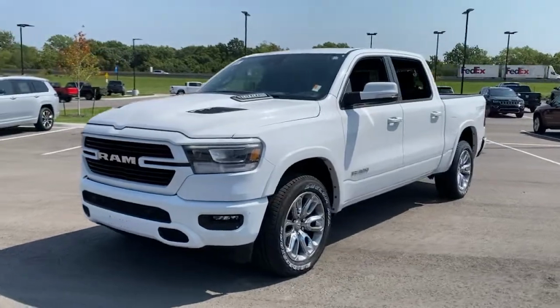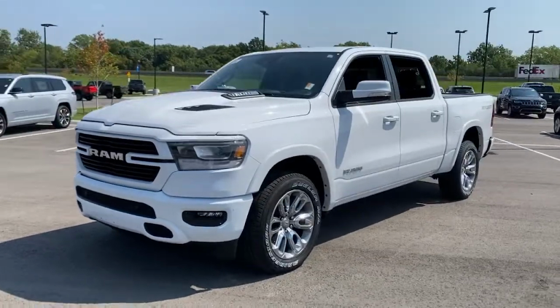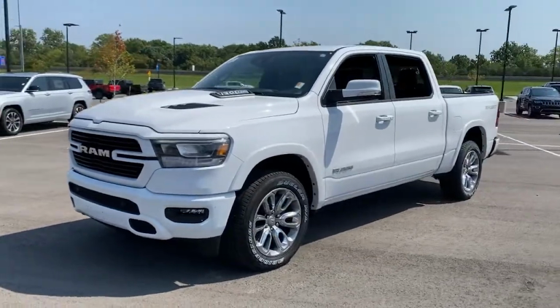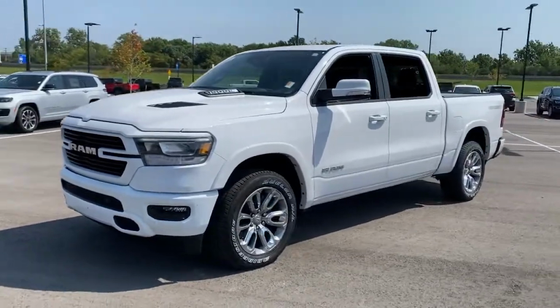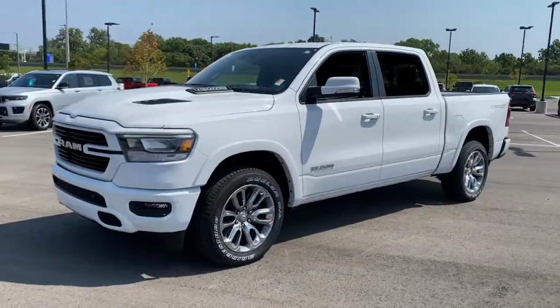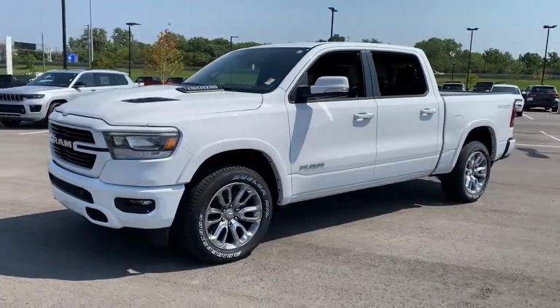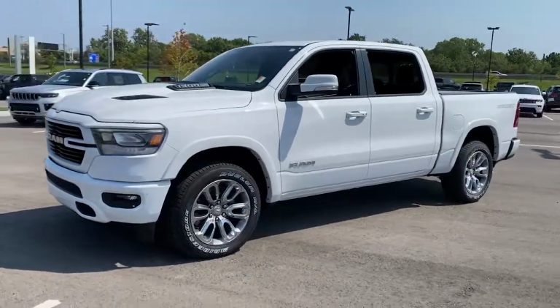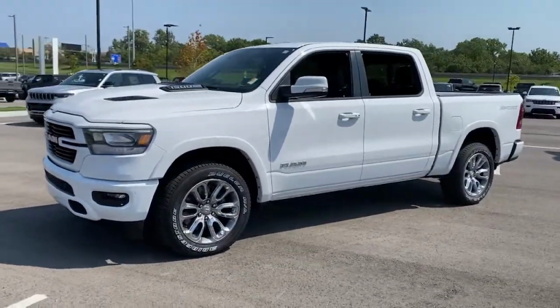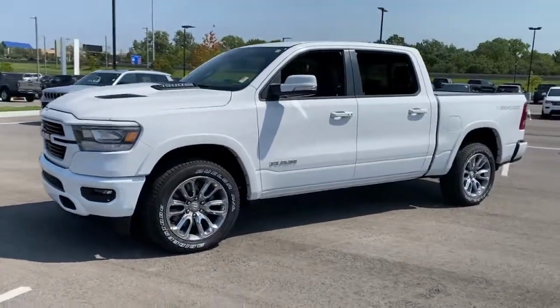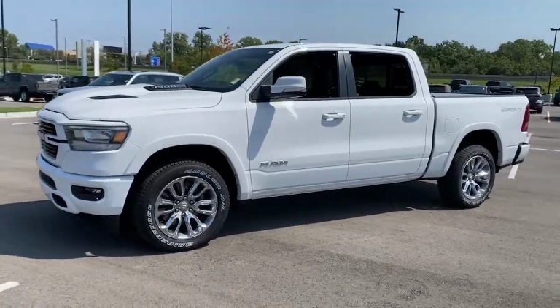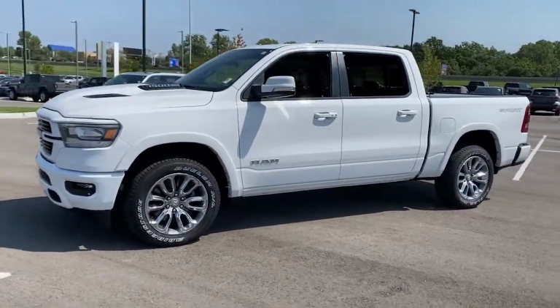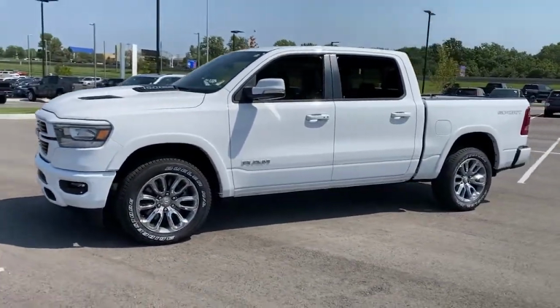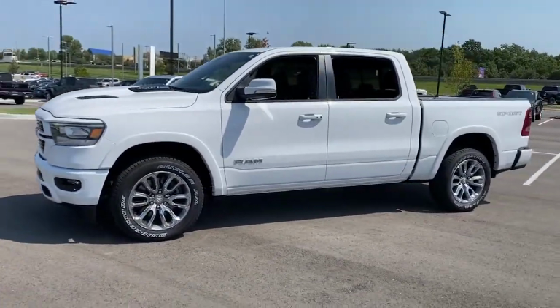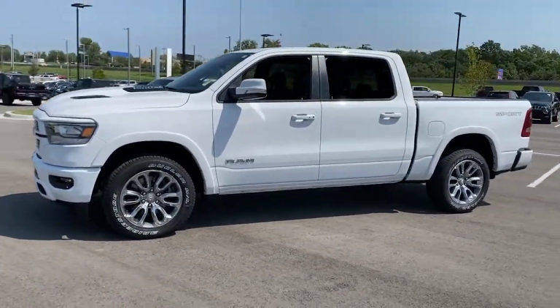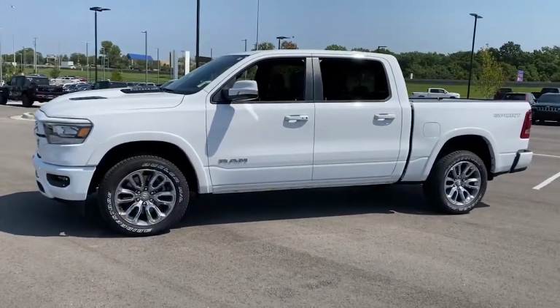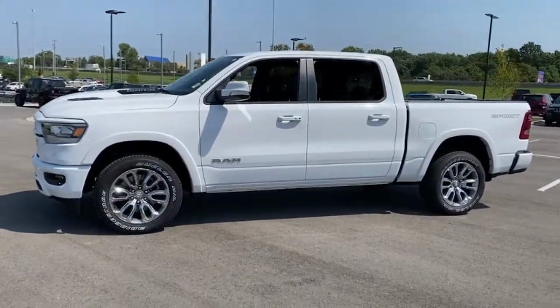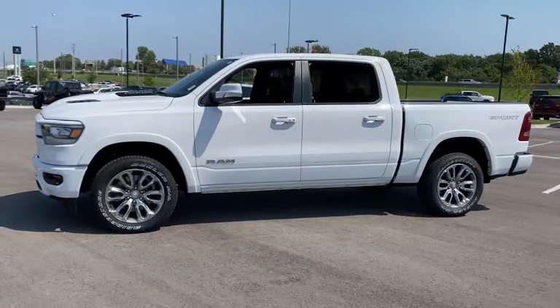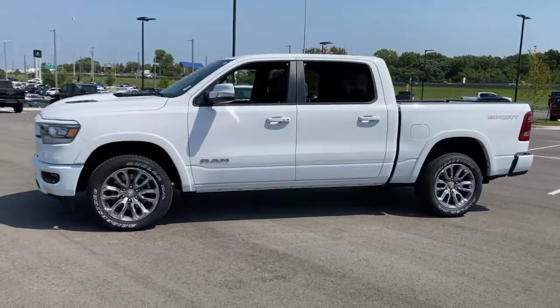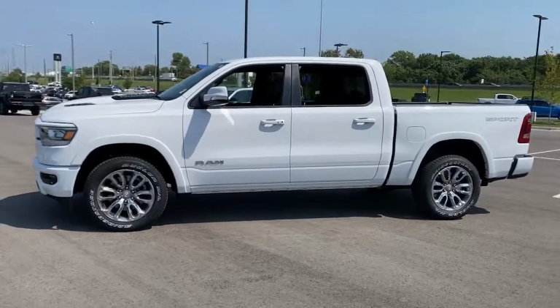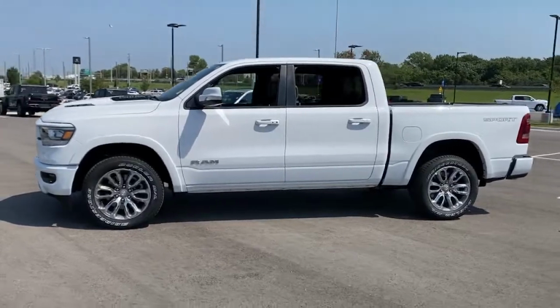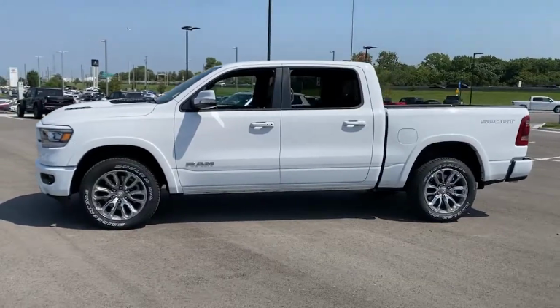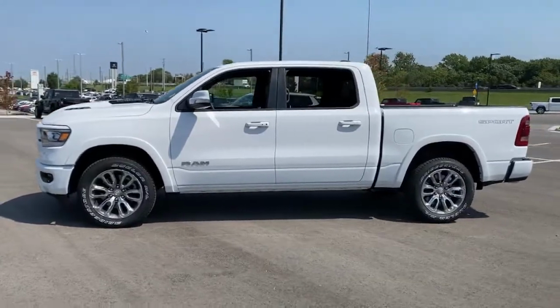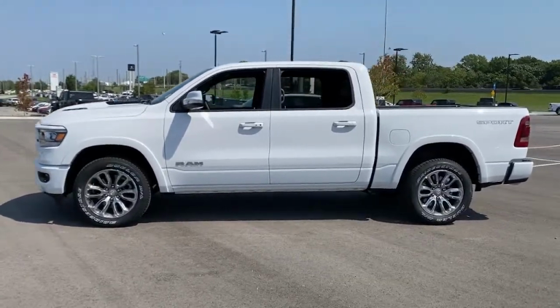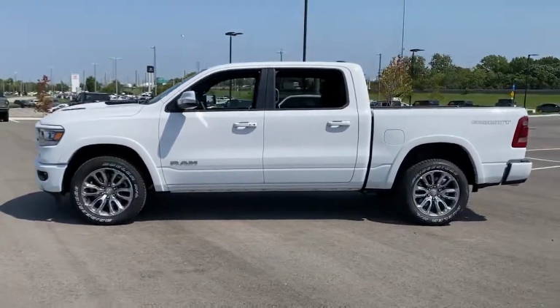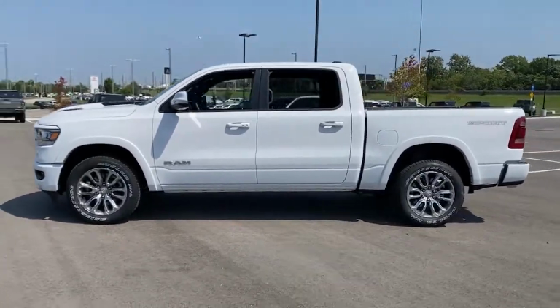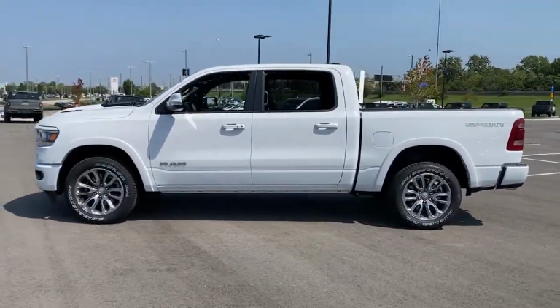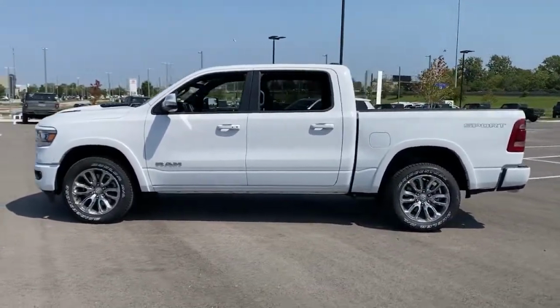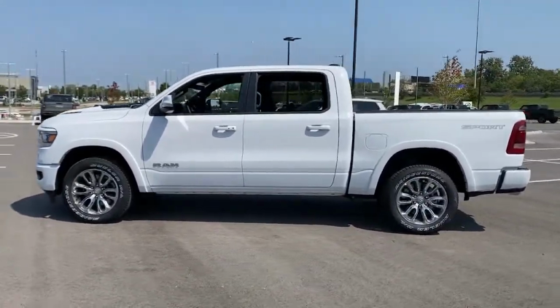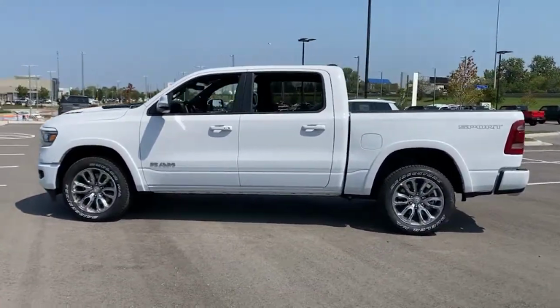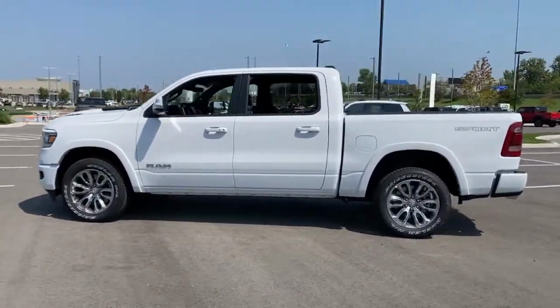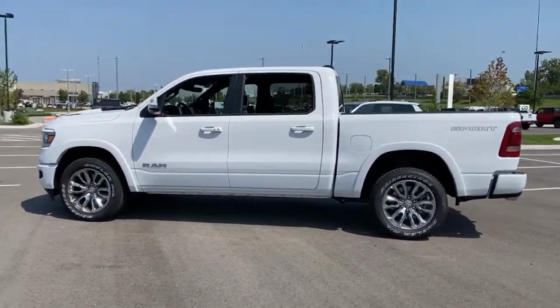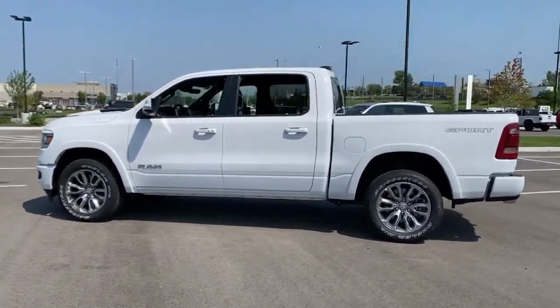Keyless entry, heated driver's seat, woodgrain interior trim, backup camera, remote engine start, satellite radio.